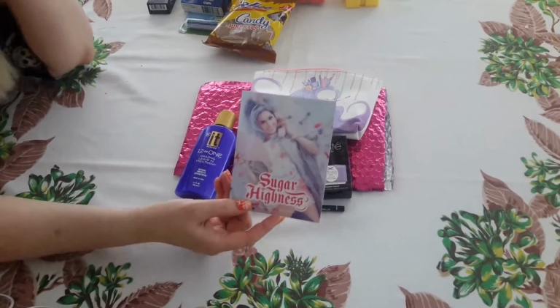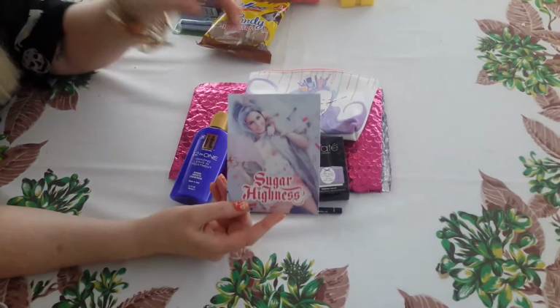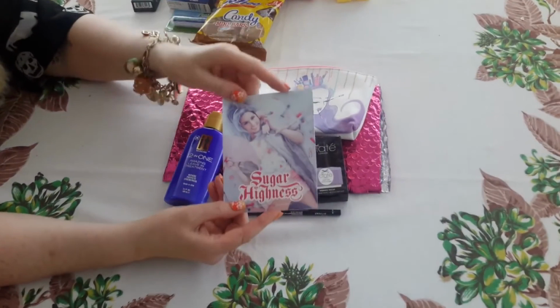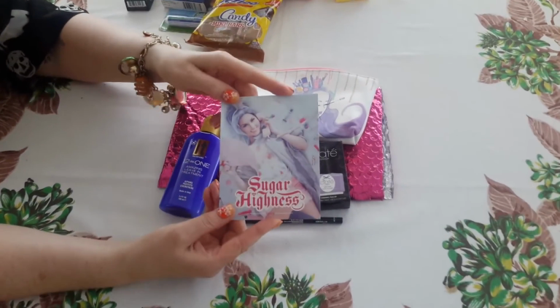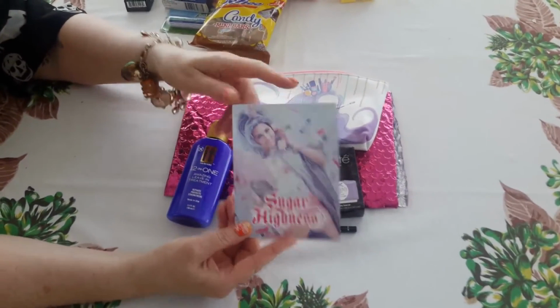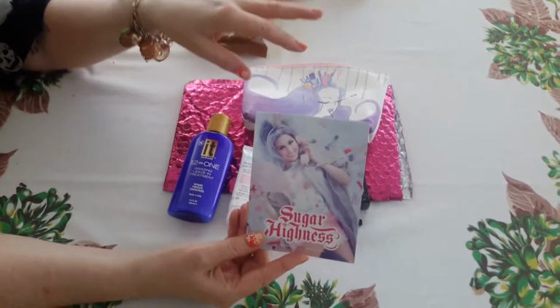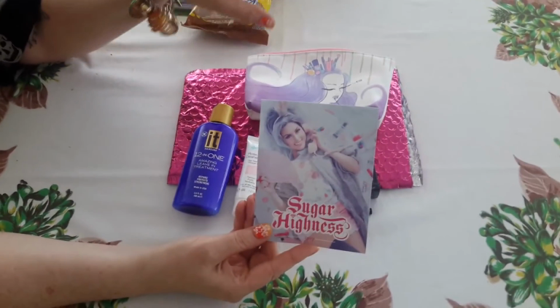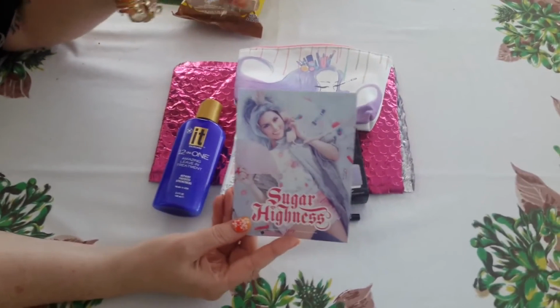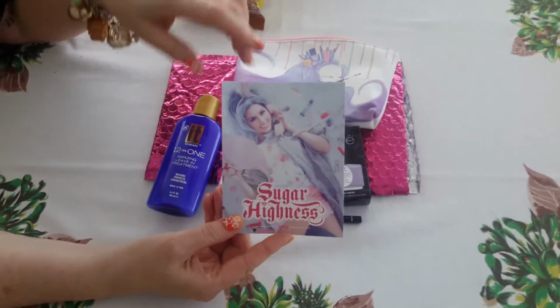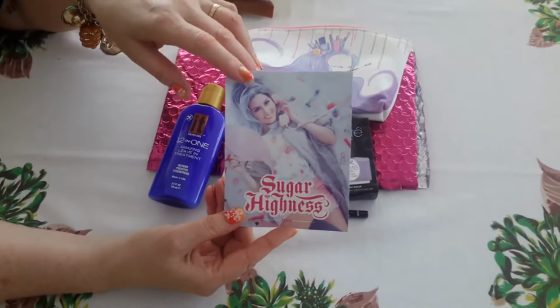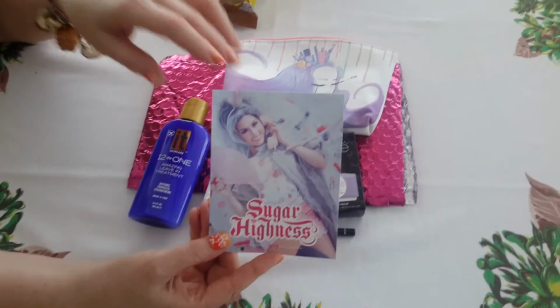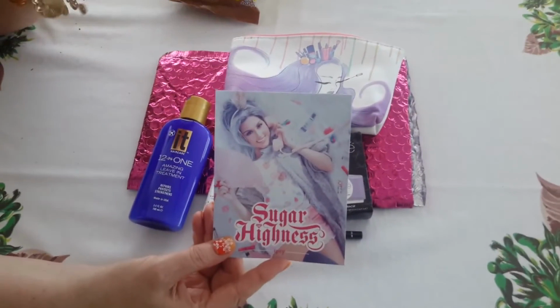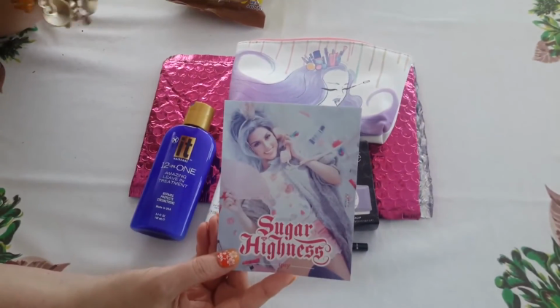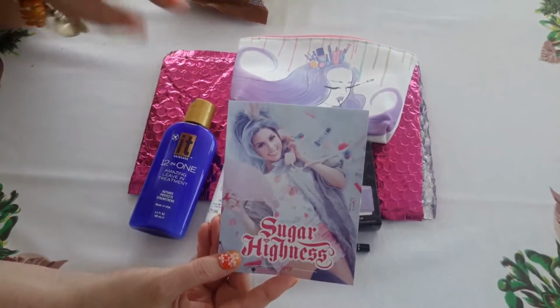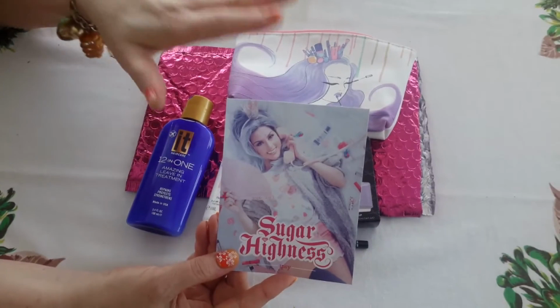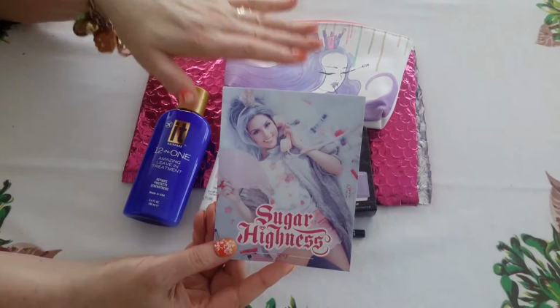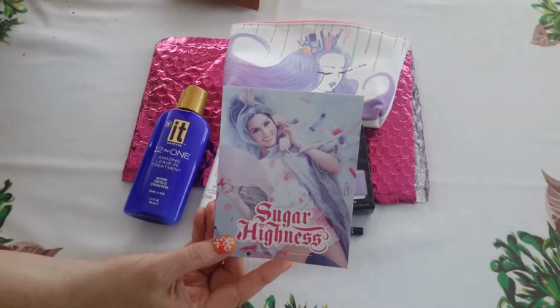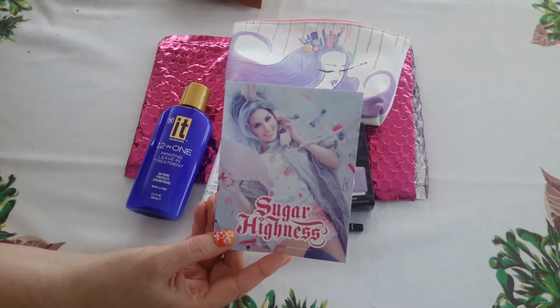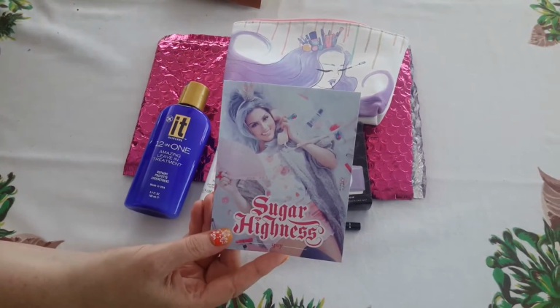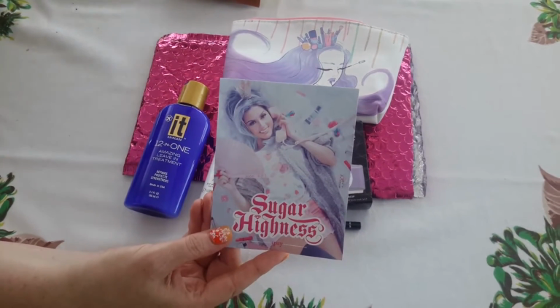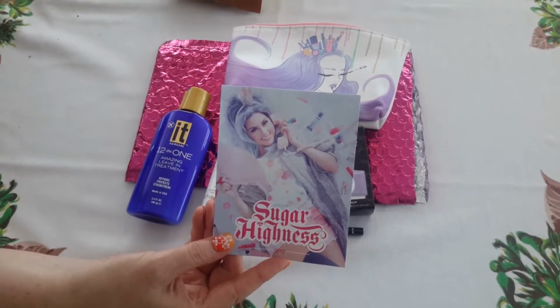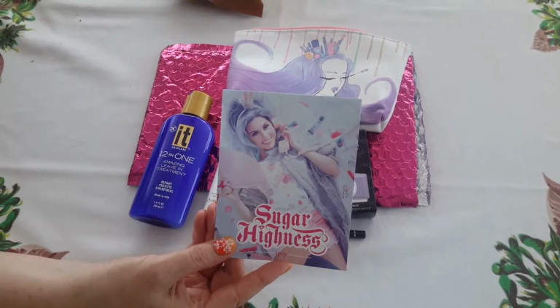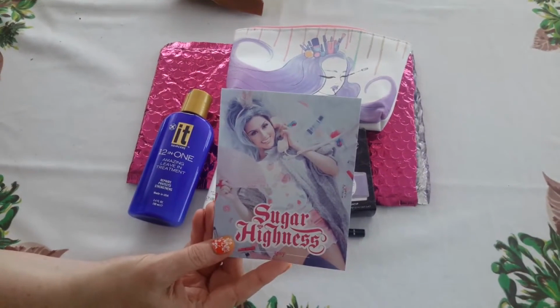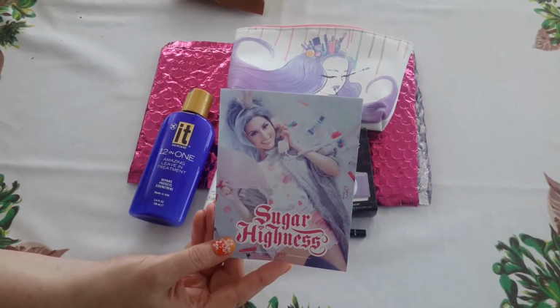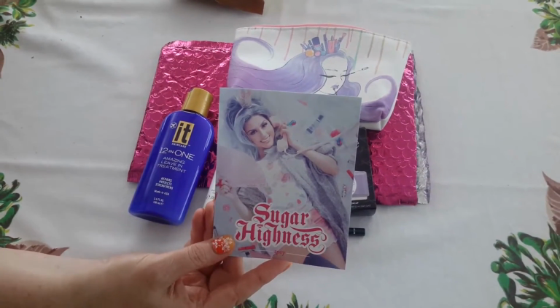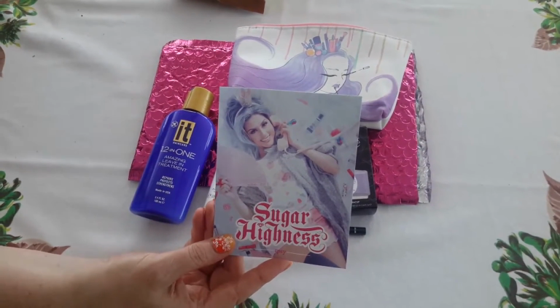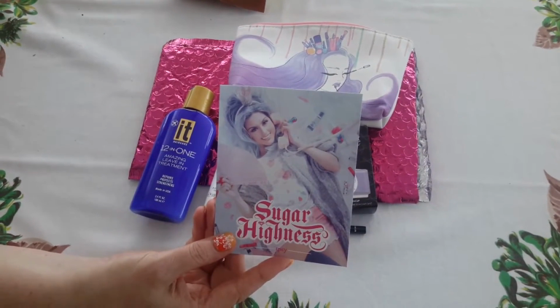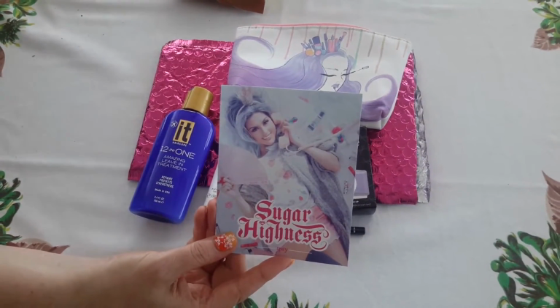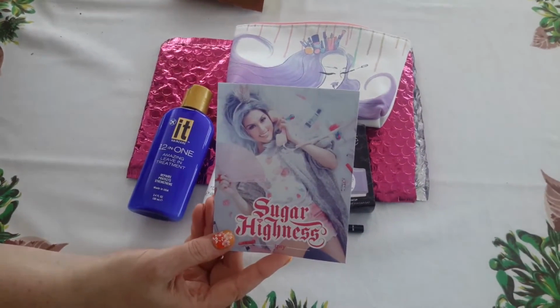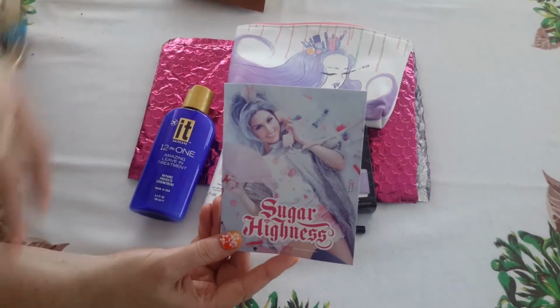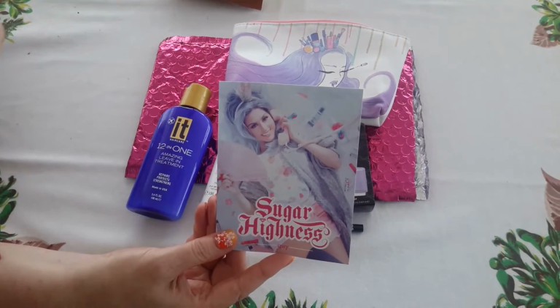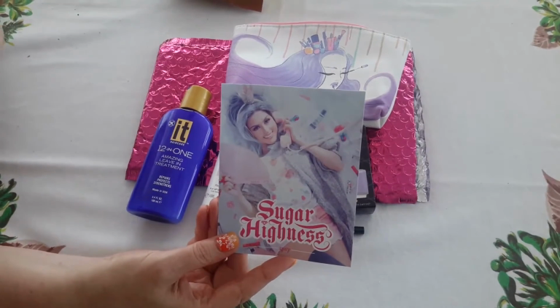Hello! I have an assorted haul here. I got Ipsy, Tree, eBay, and little garage sale stuff.